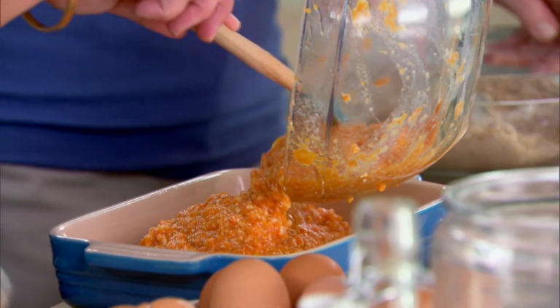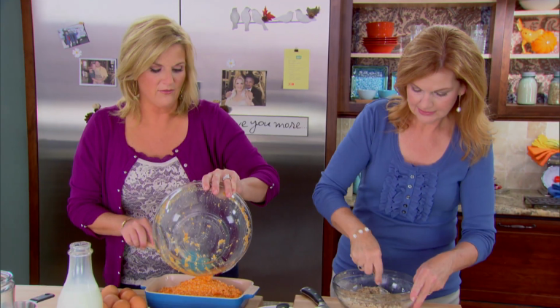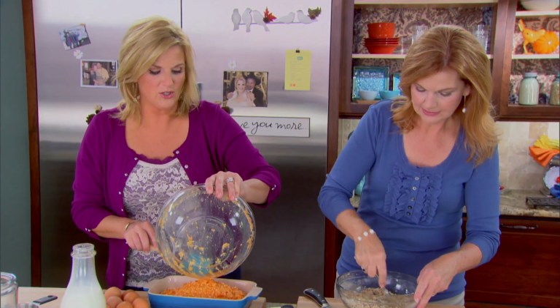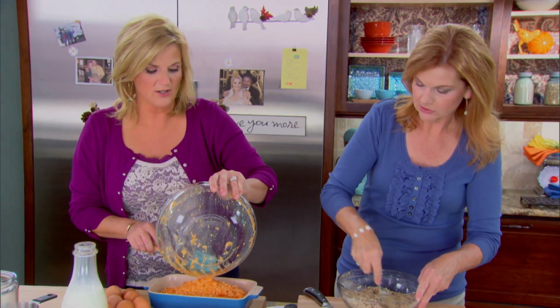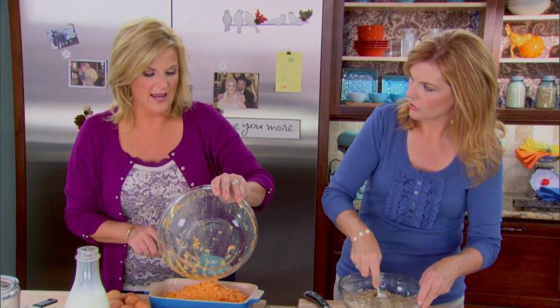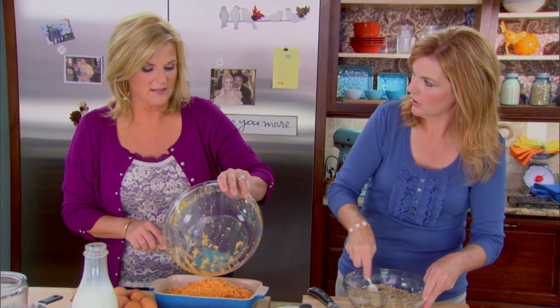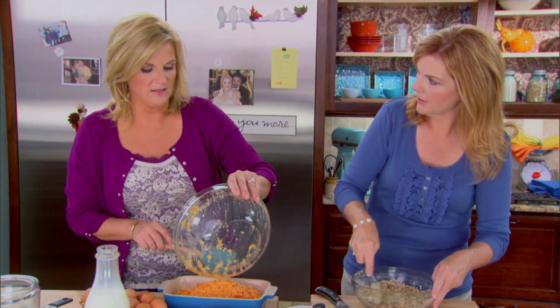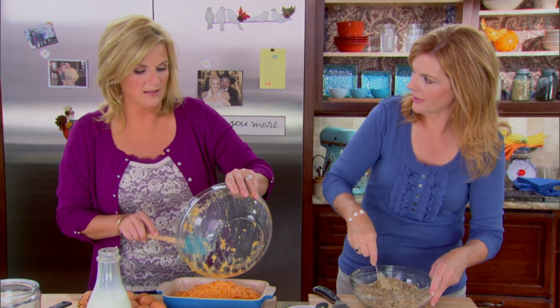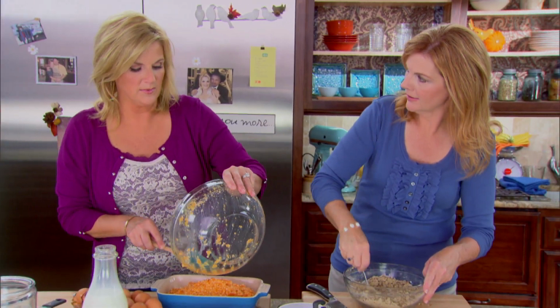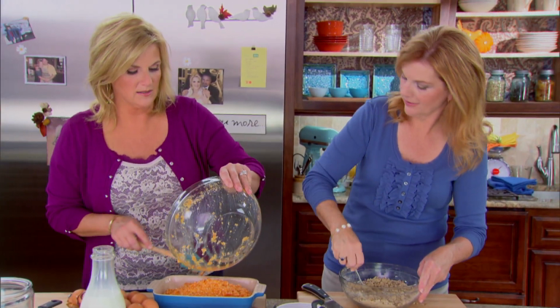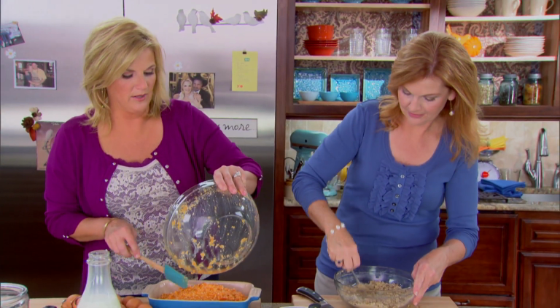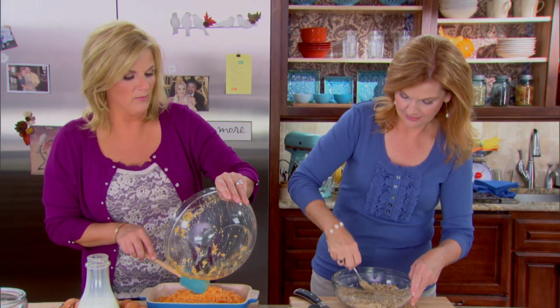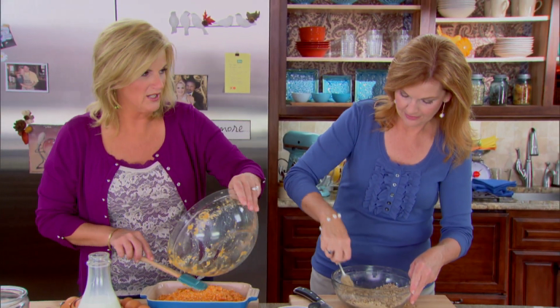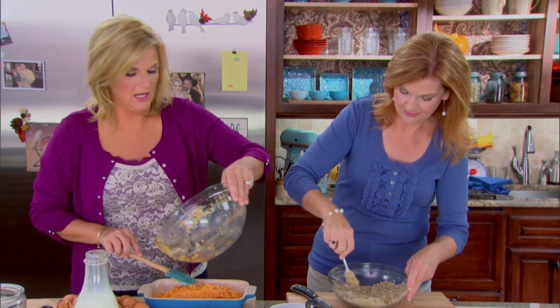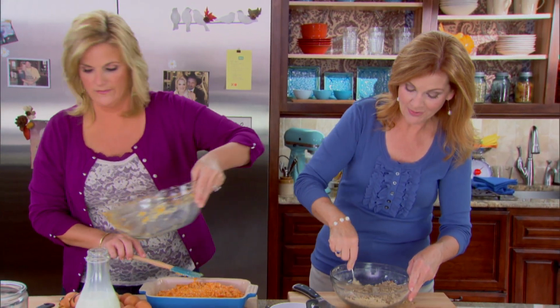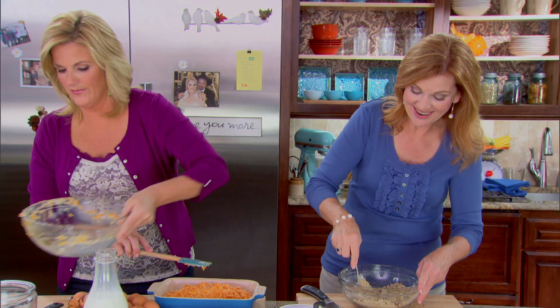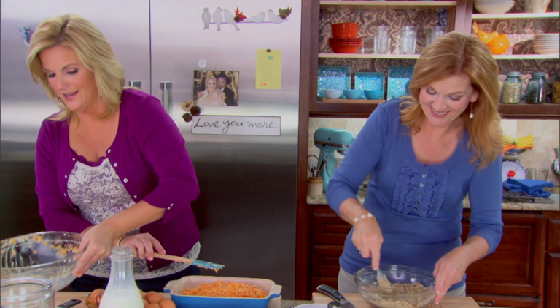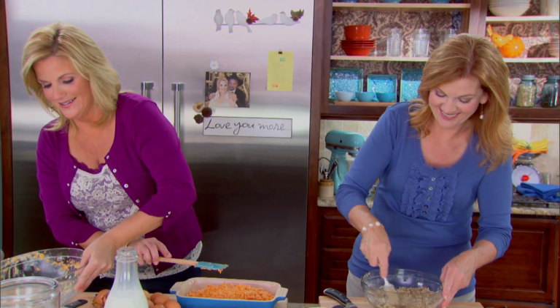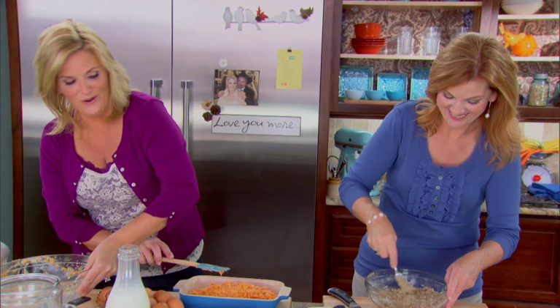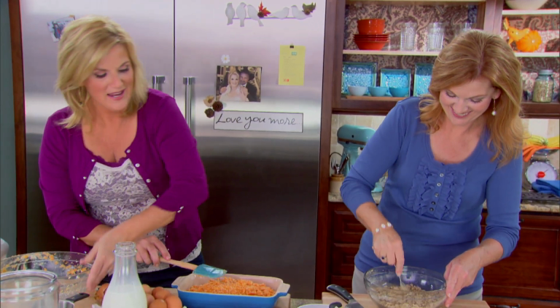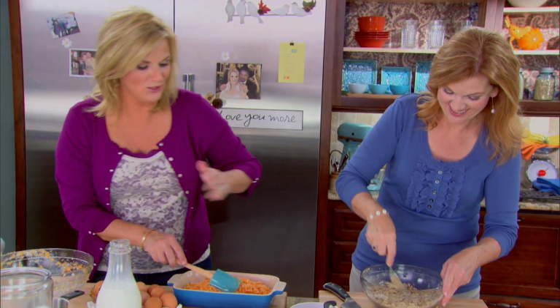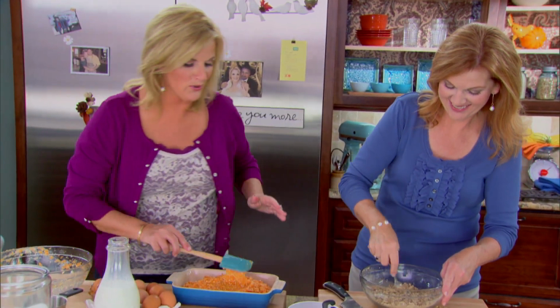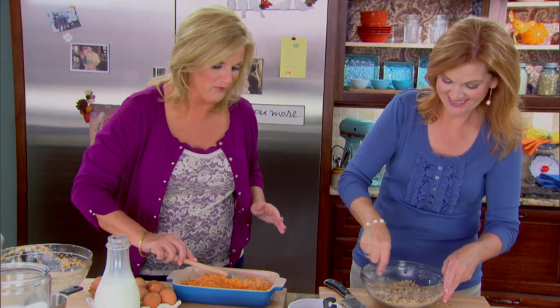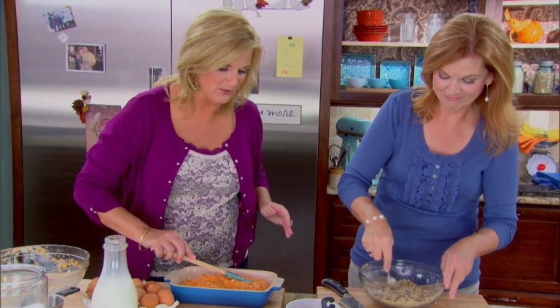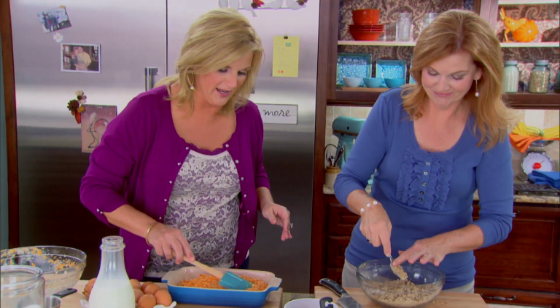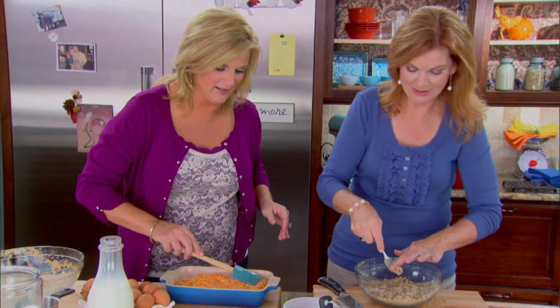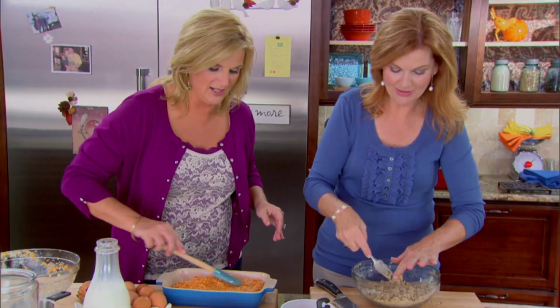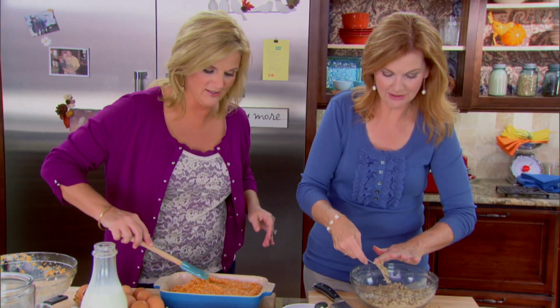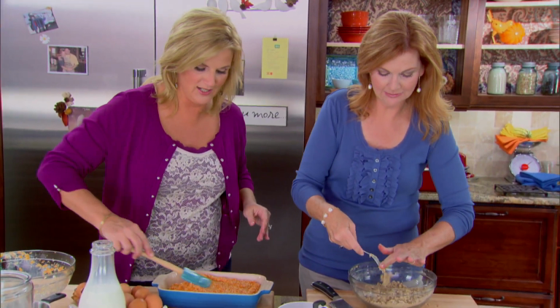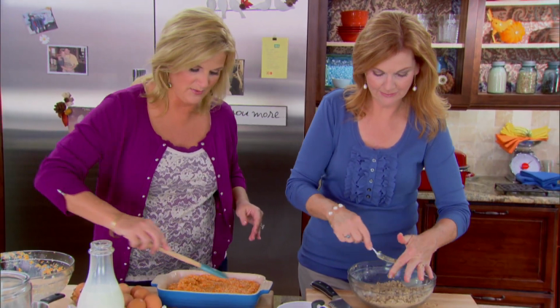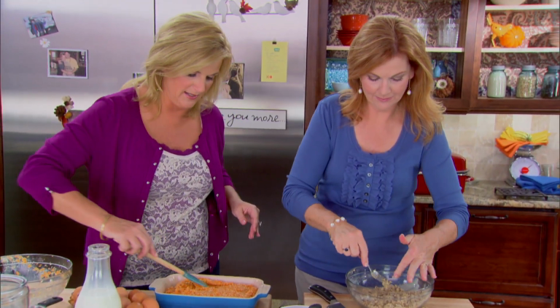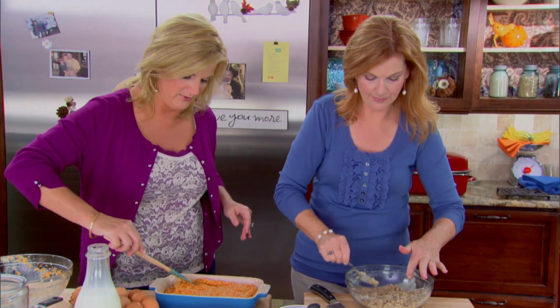I have a friend who actually asks me to make sweet potato soufflé for her birthday cake — yes, in lieu of birthday cake. She gets sweet potato soufflé. You know, that's good.